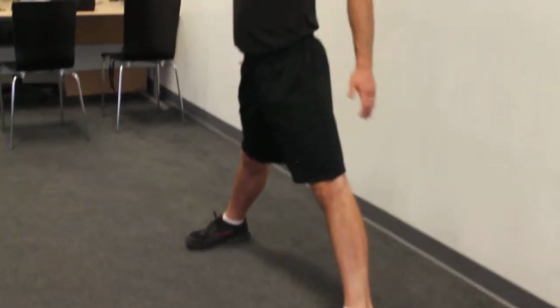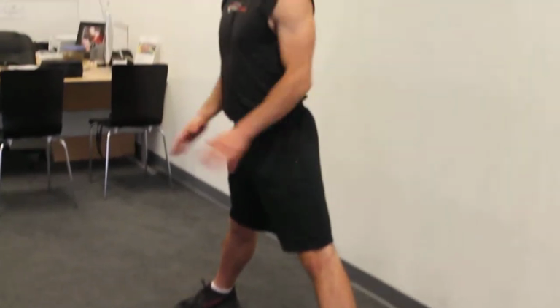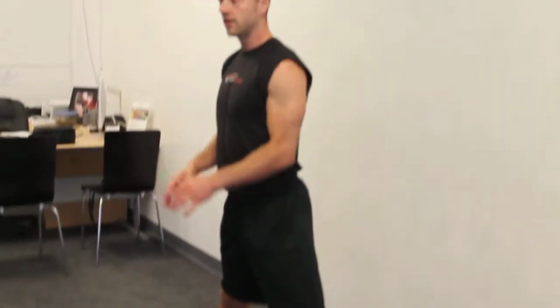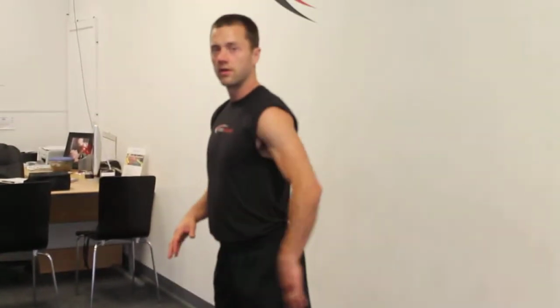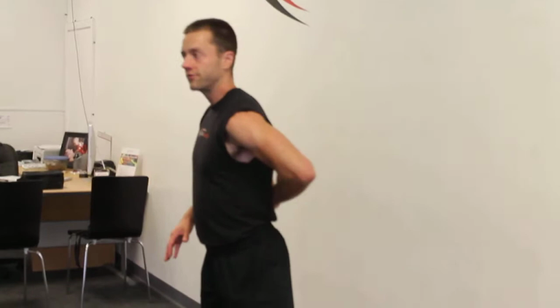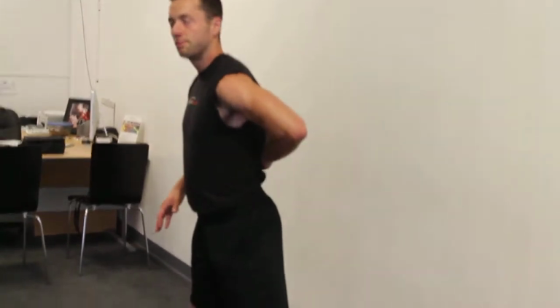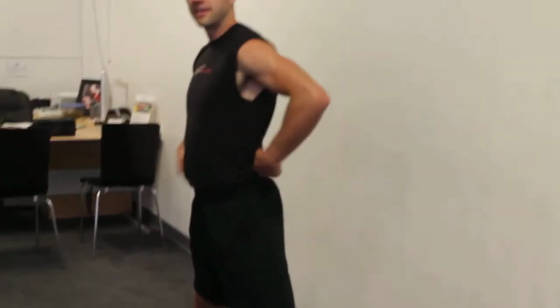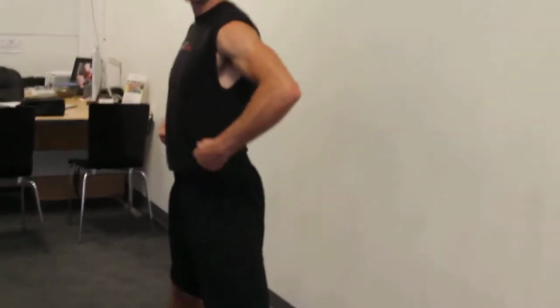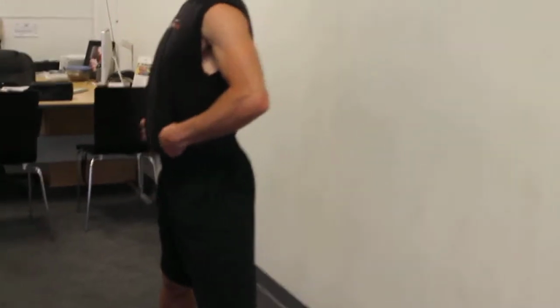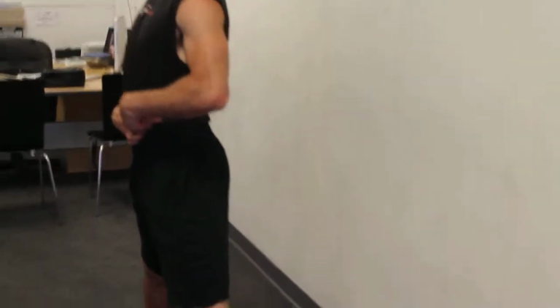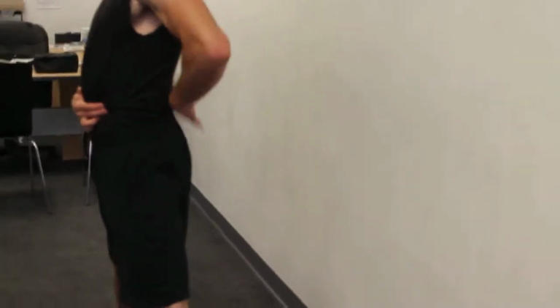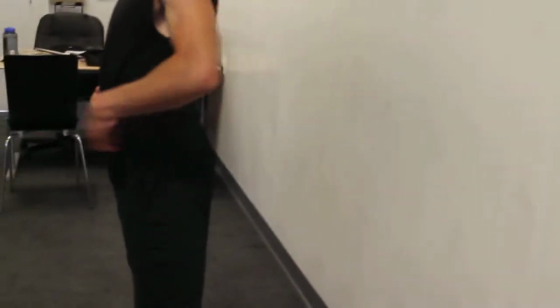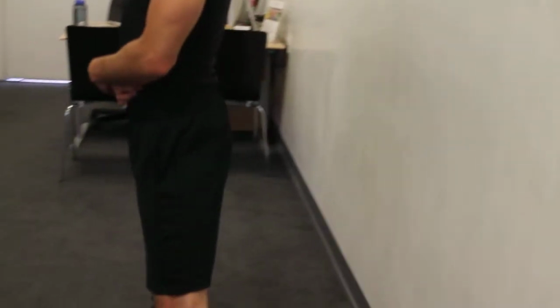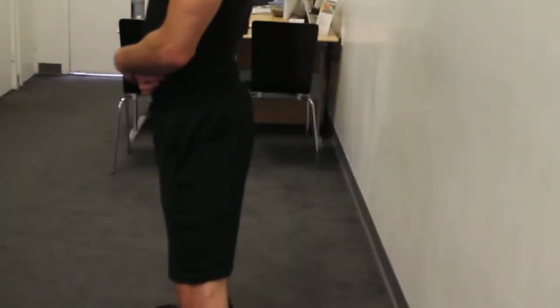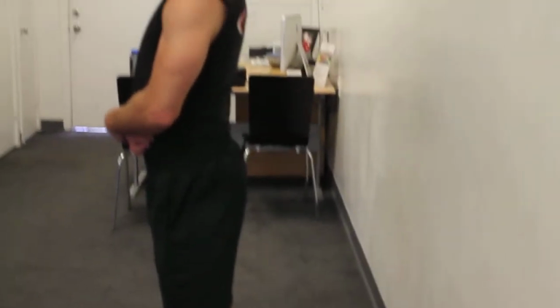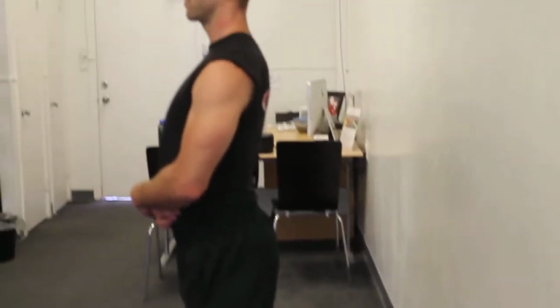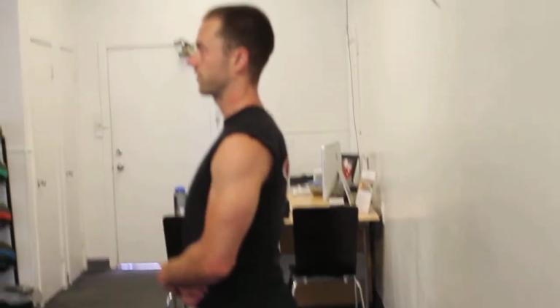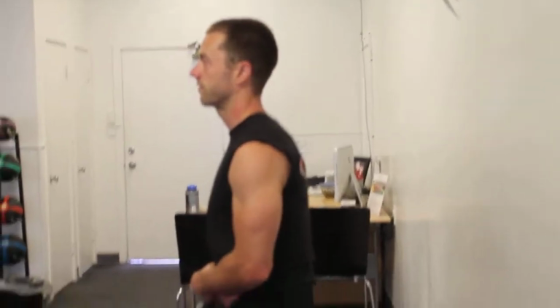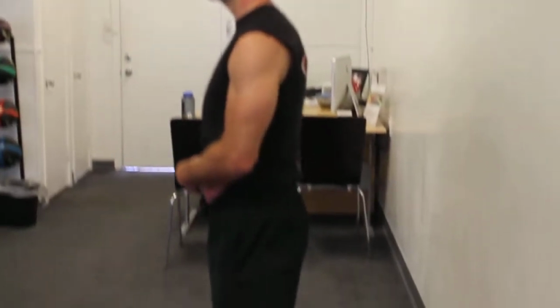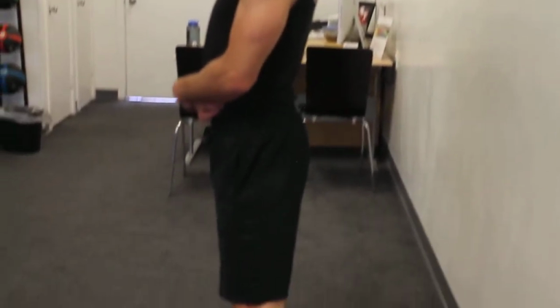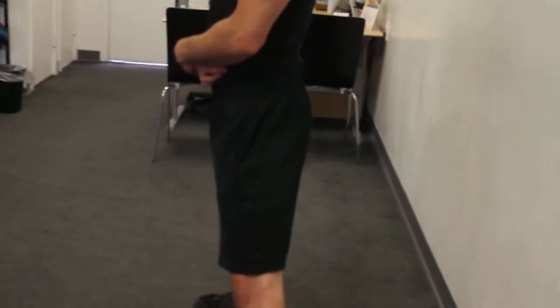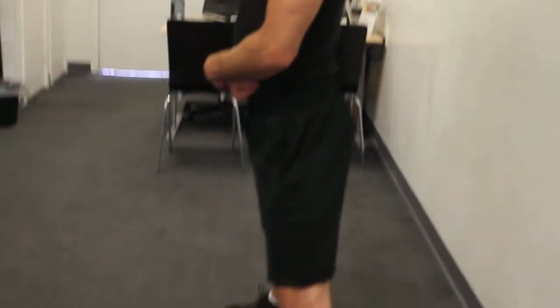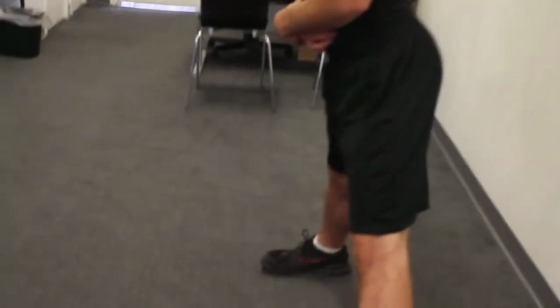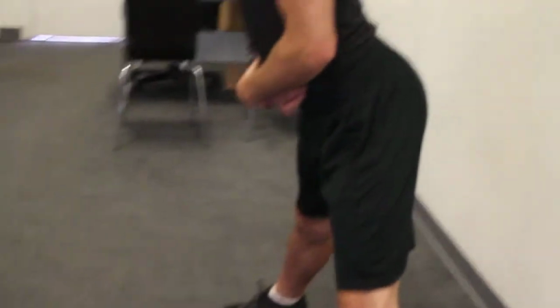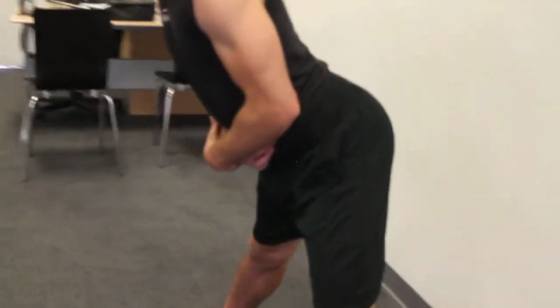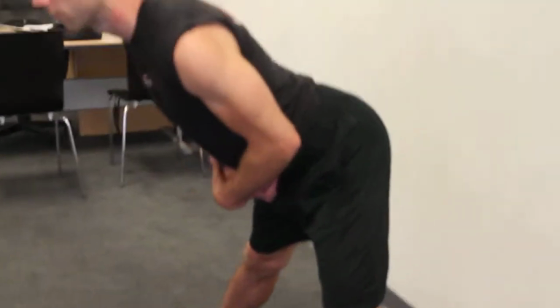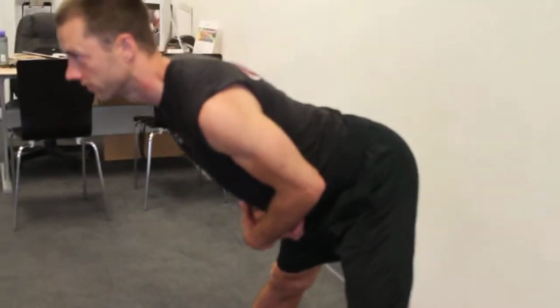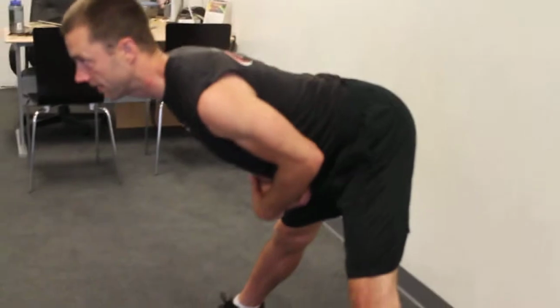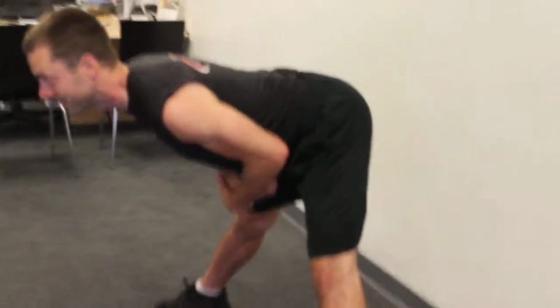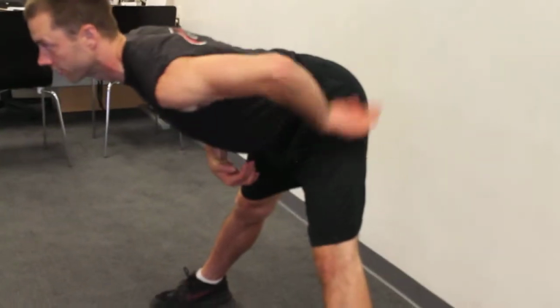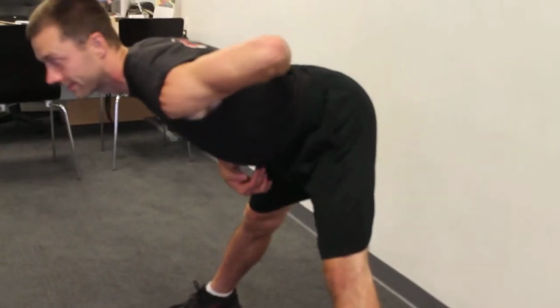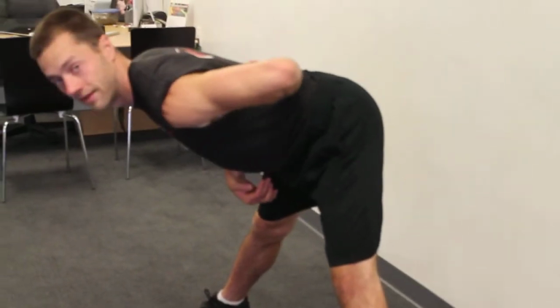From here, make sure you can maintain the arch in your back. So while I'm standing, I have this arch in my back. This is arched, this is rounded — you want to keep an arch. As you go down toward the floor, see how I maintain that arch? That's still there.